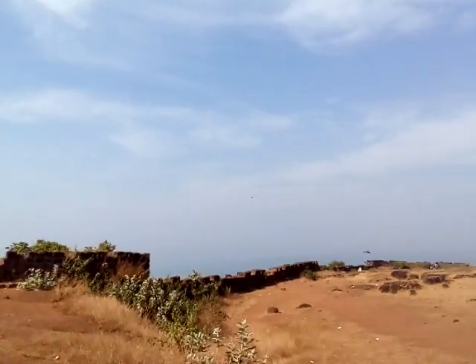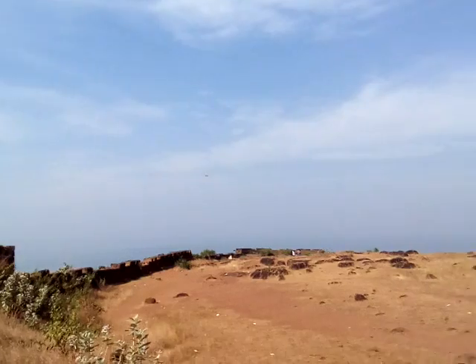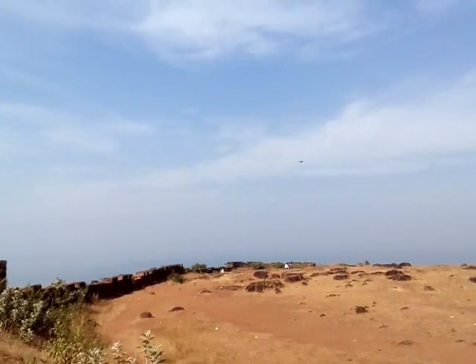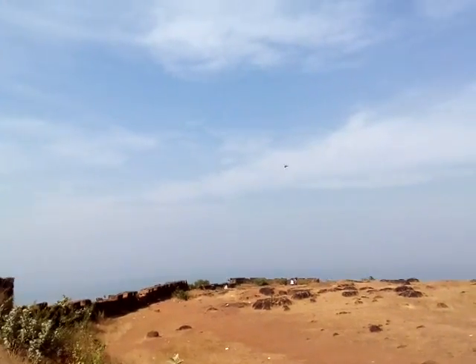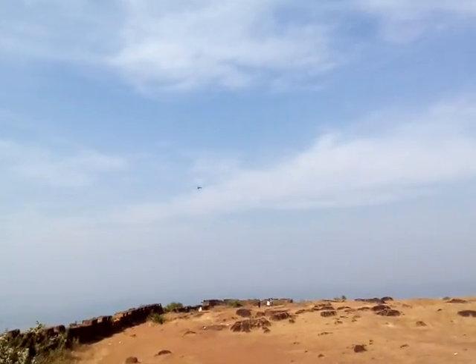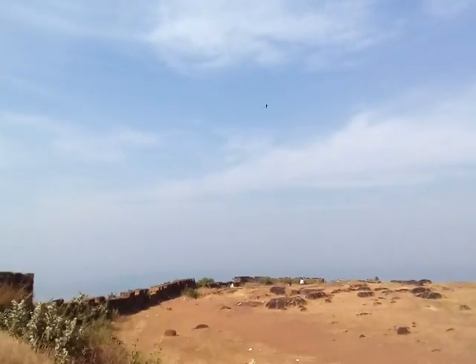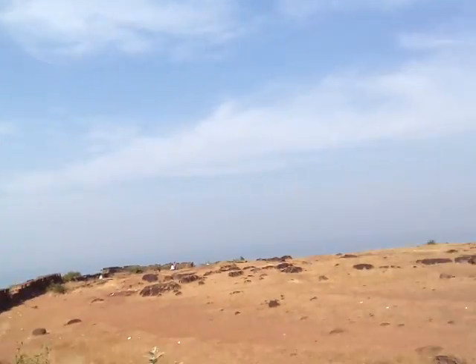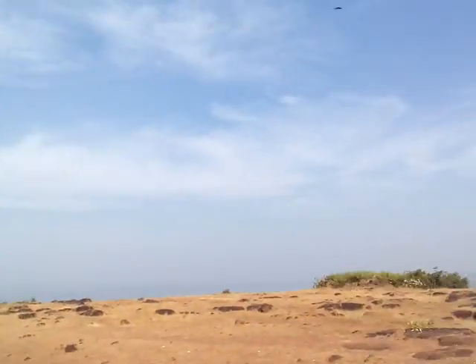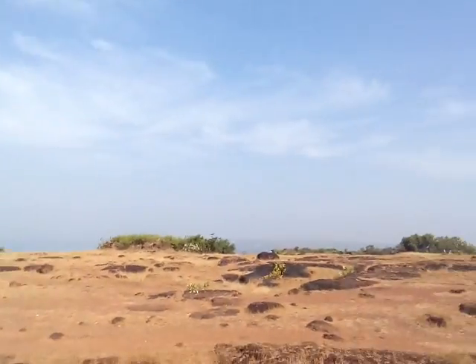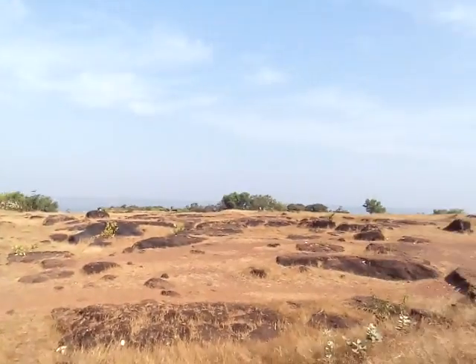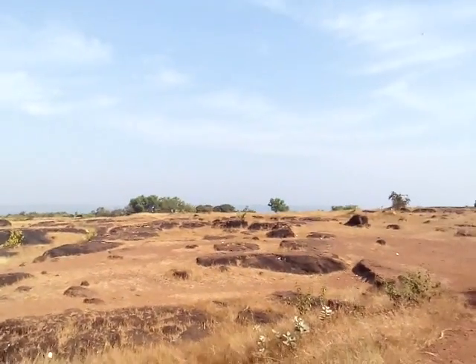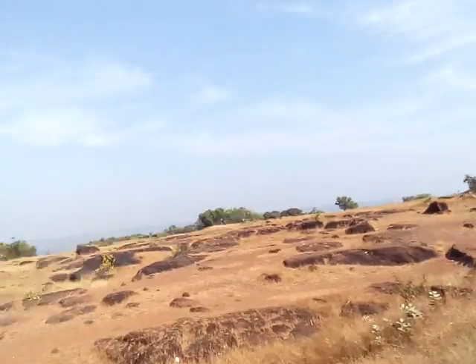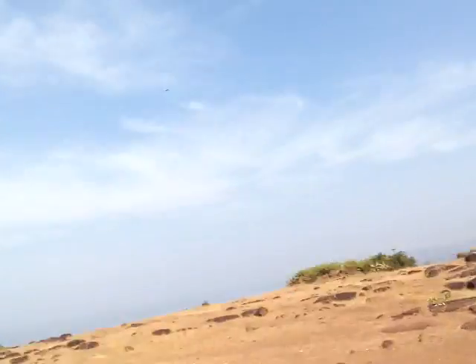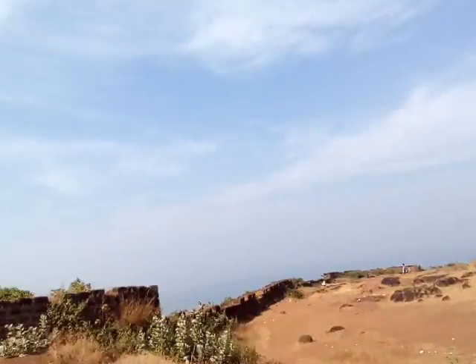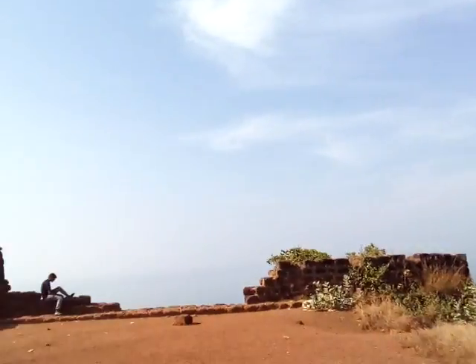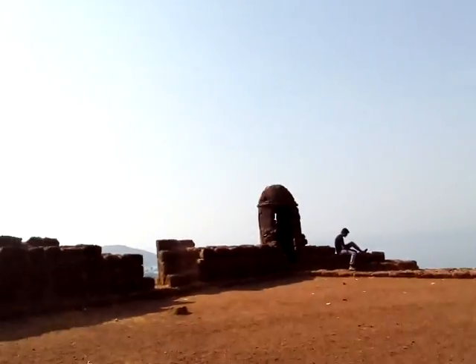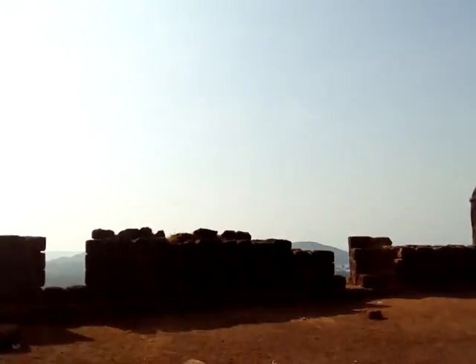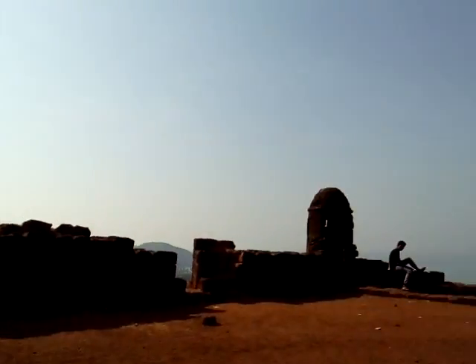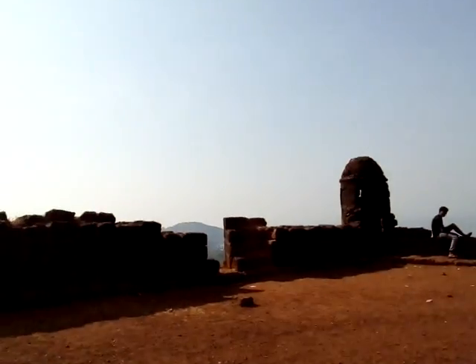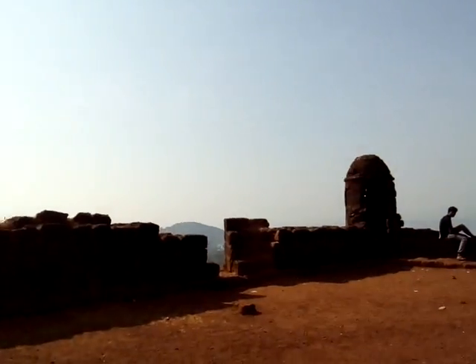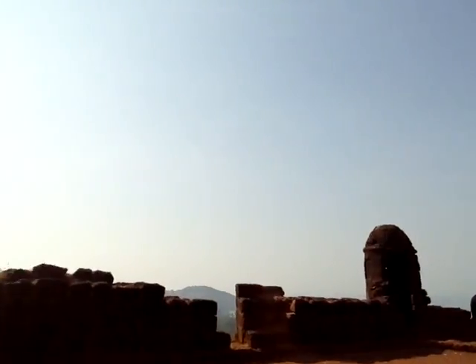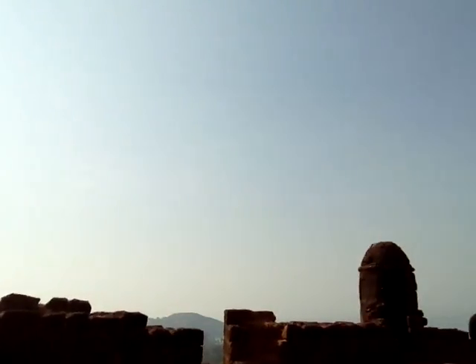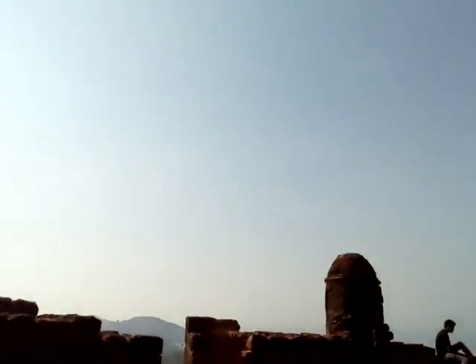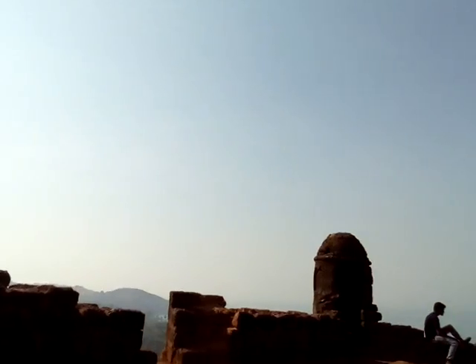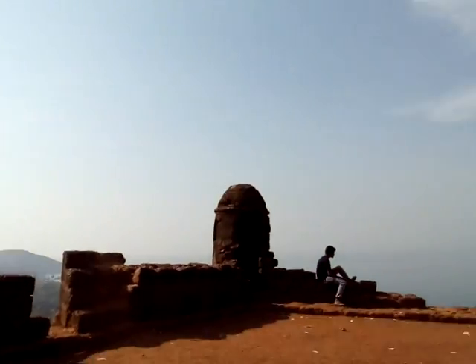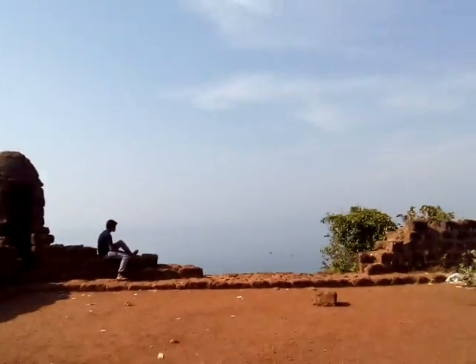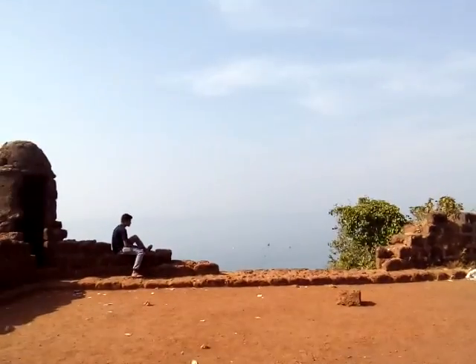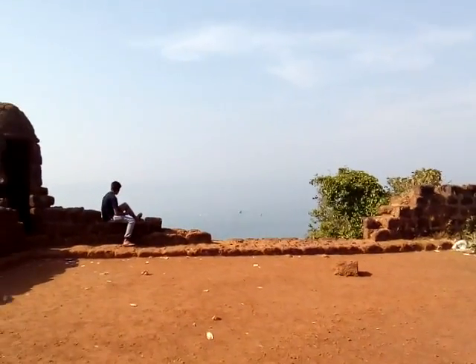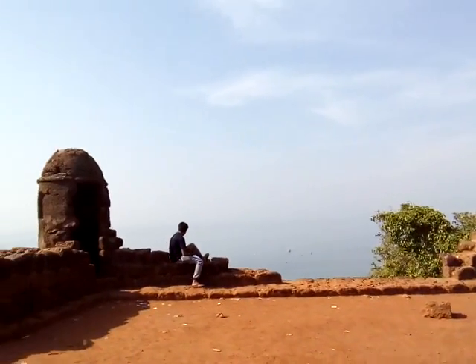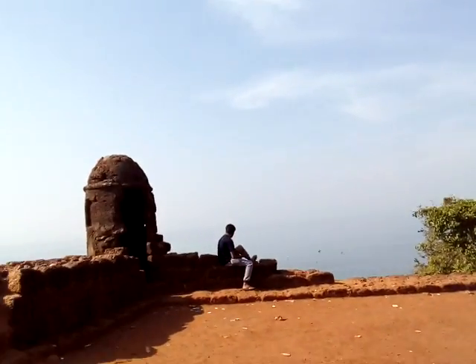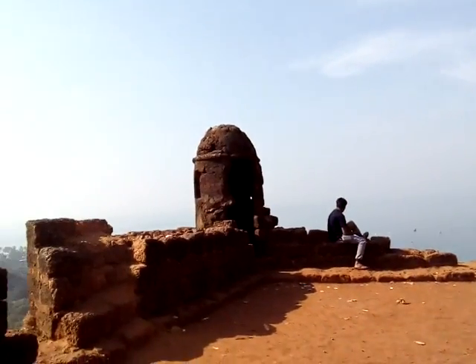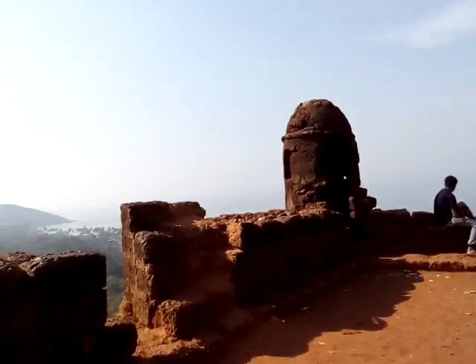This is the way to the fort. There is nothing to see actually at this port, still the view is awesome.